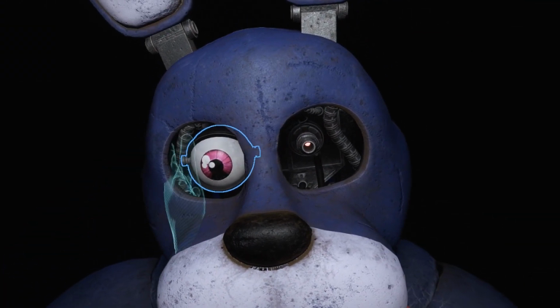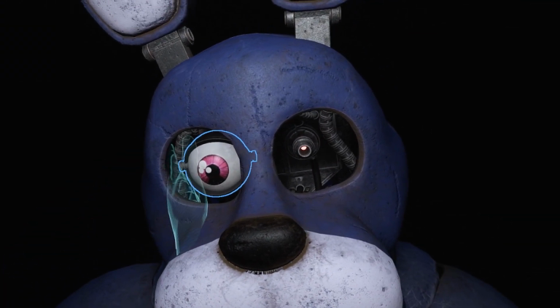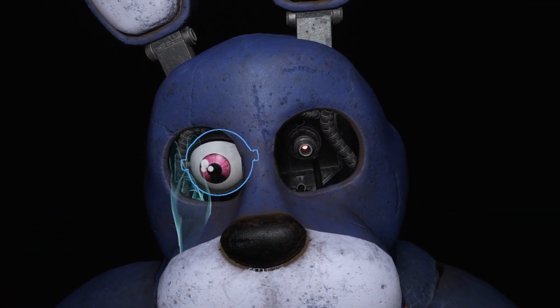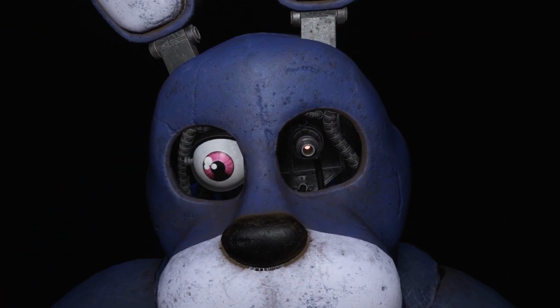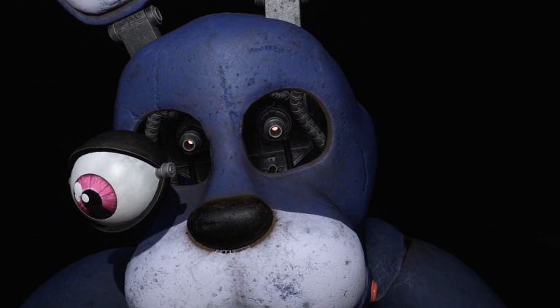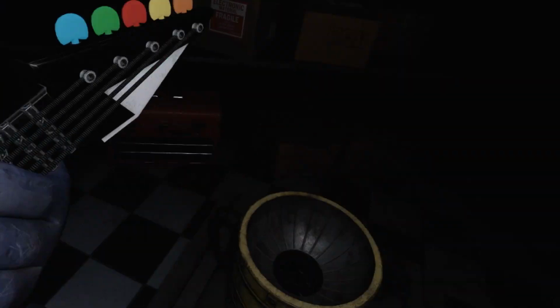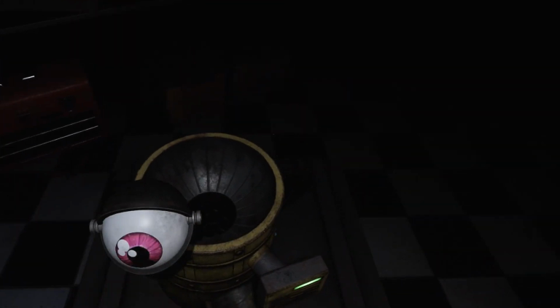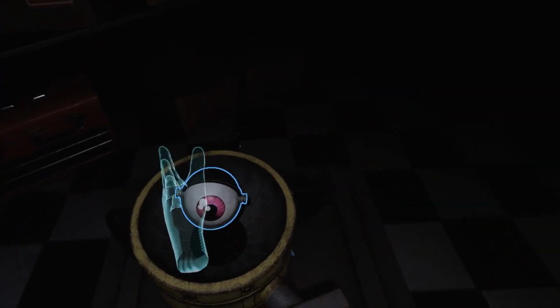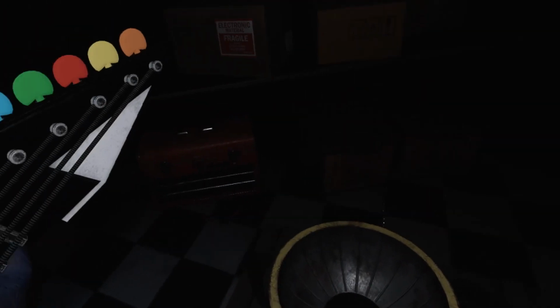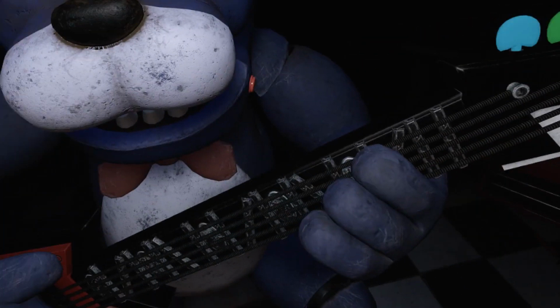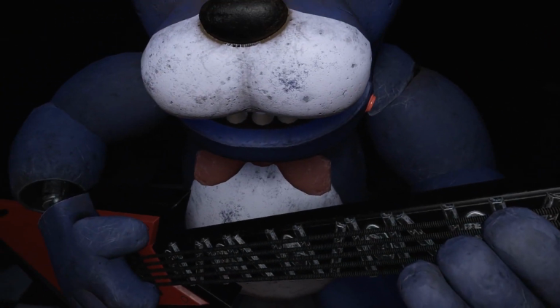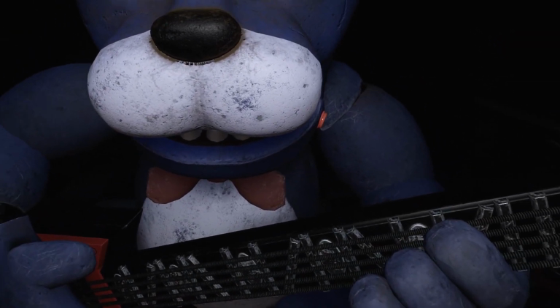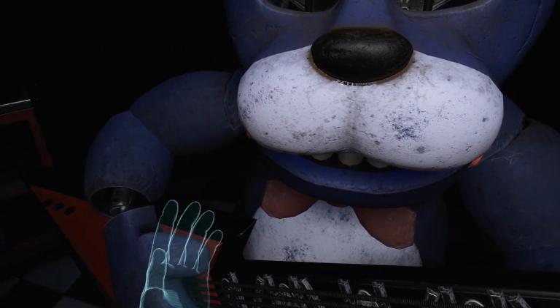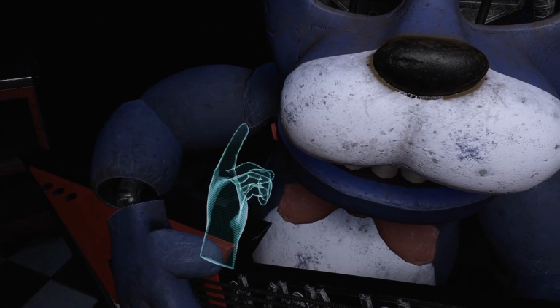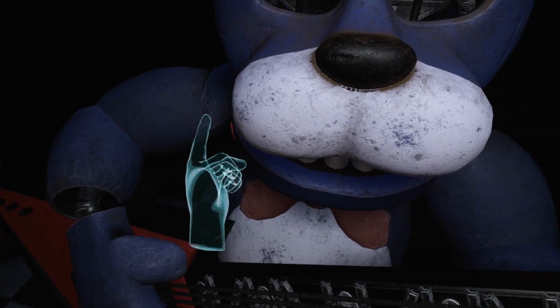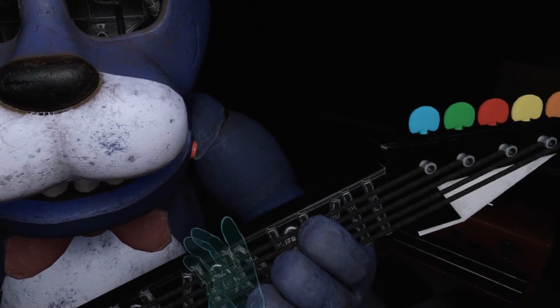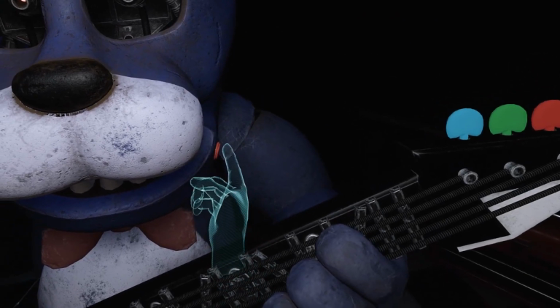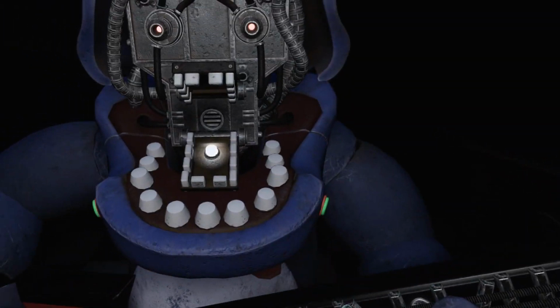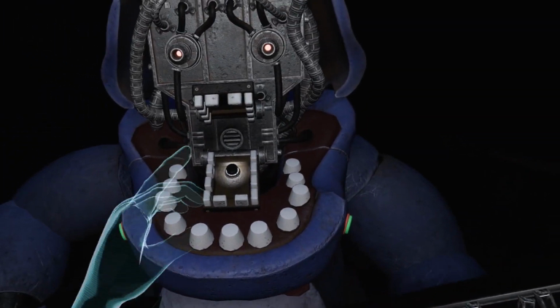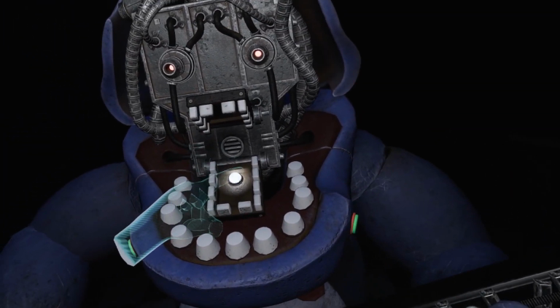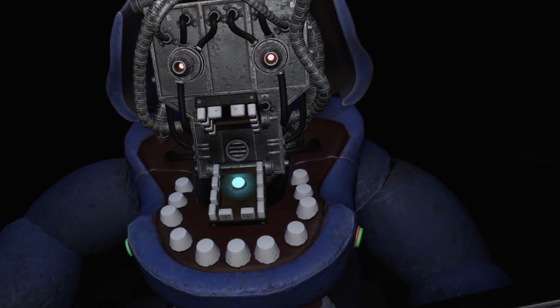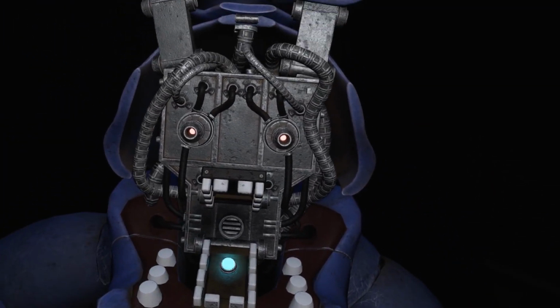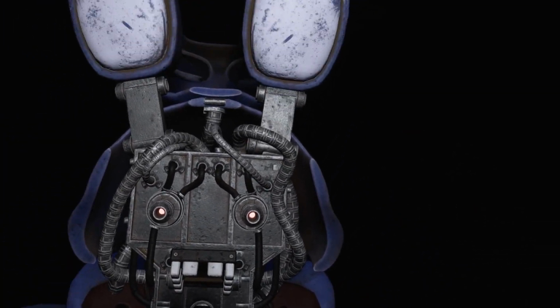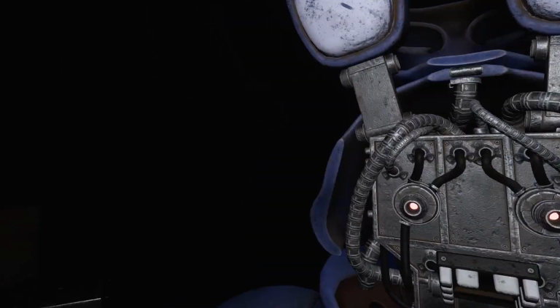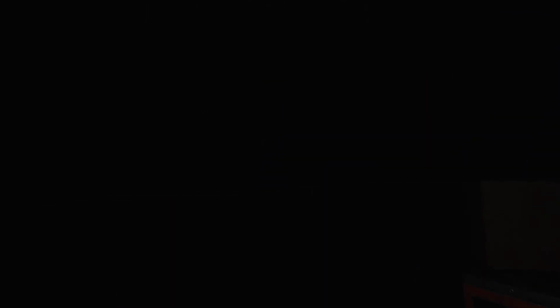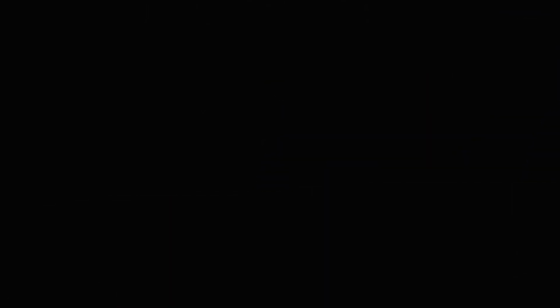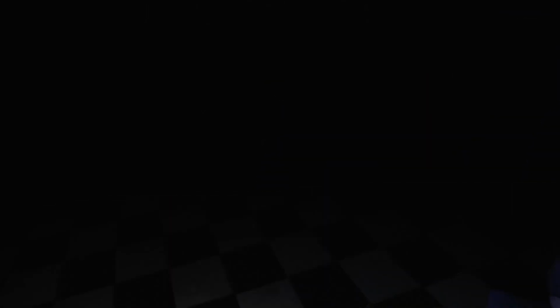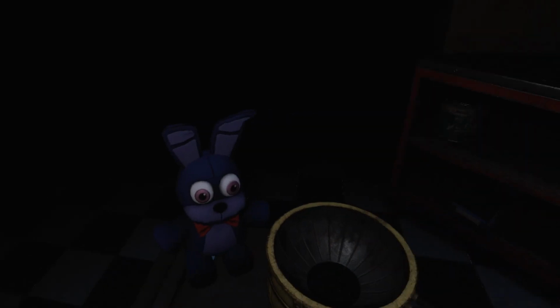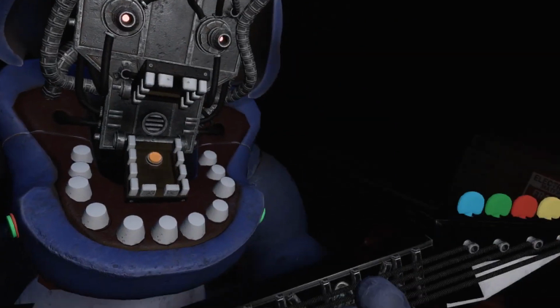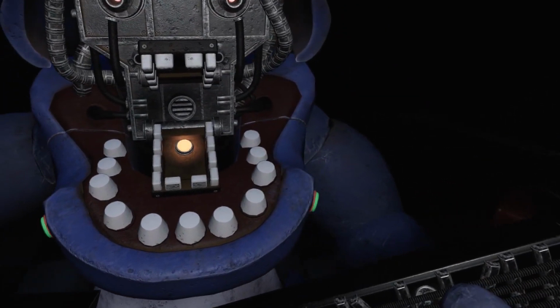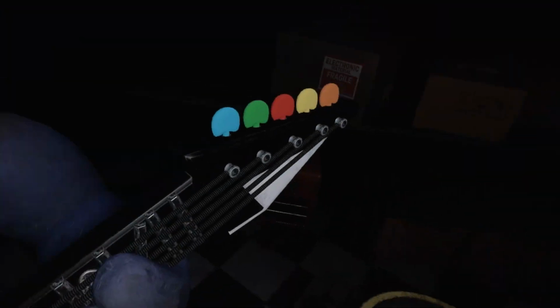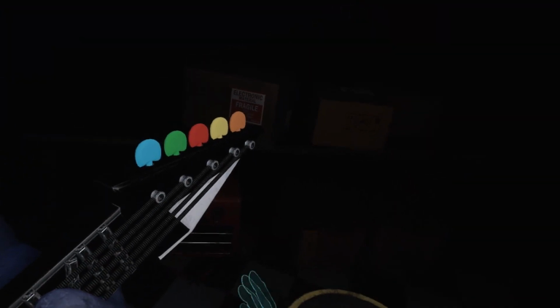Now, firmly grip Bonnie's right eye. Deposit the right eye — good job. To open Bonnie's faceplate, carefully press the well done. You now have access to Bonnie's harmonization module. Press the blinking button inside Bonnie's sec.